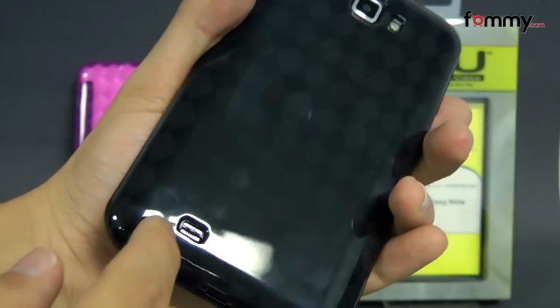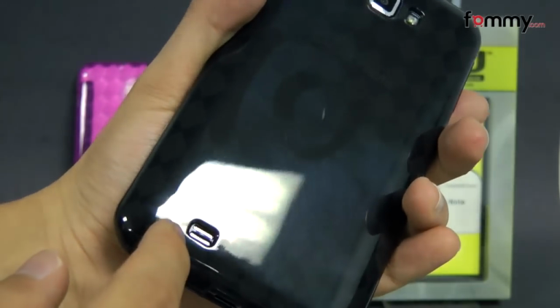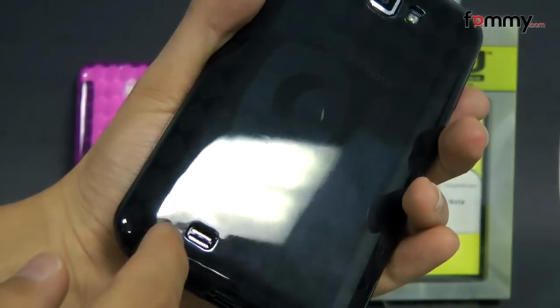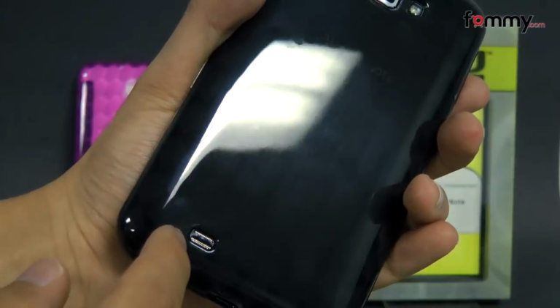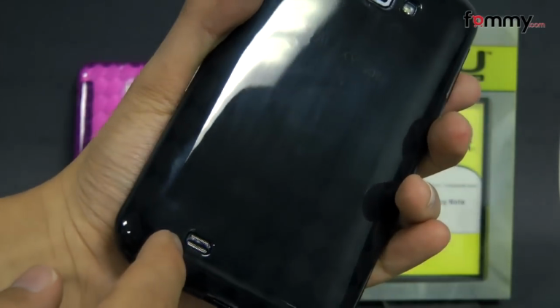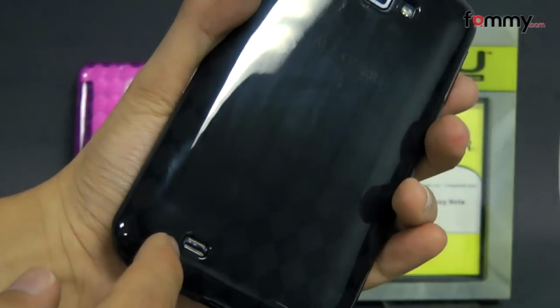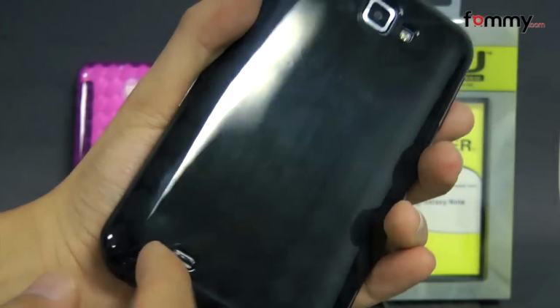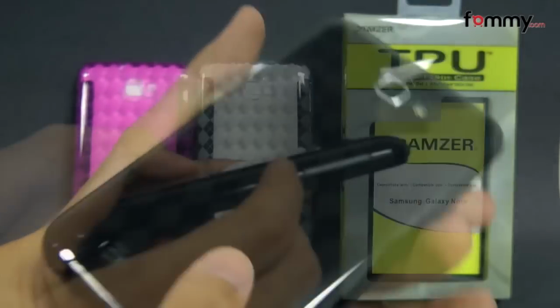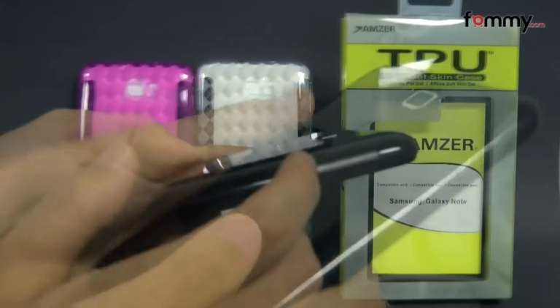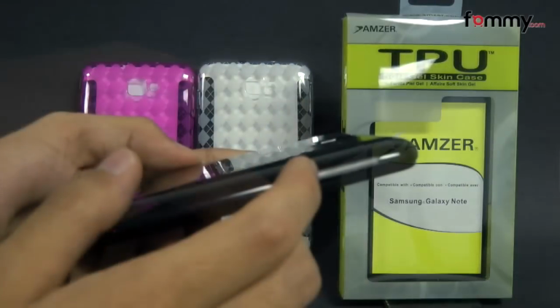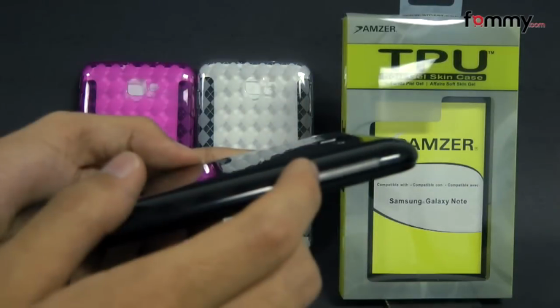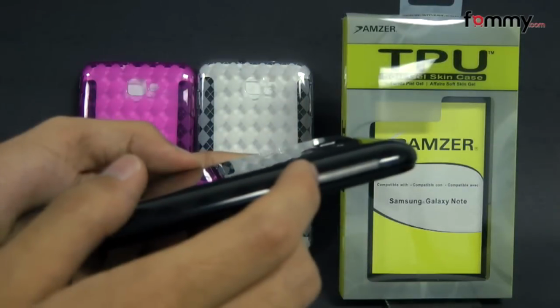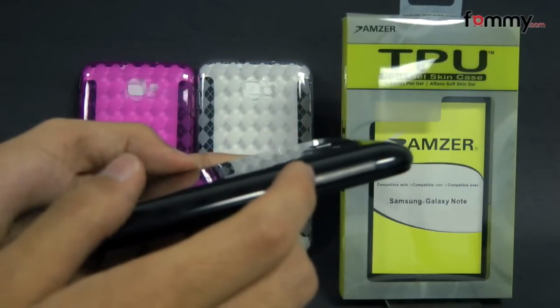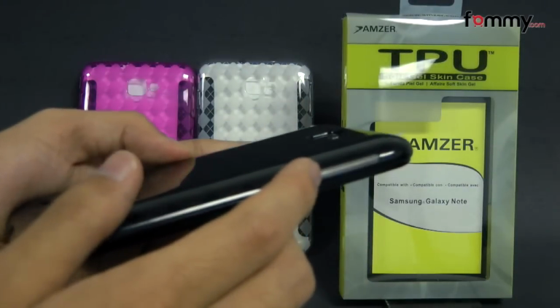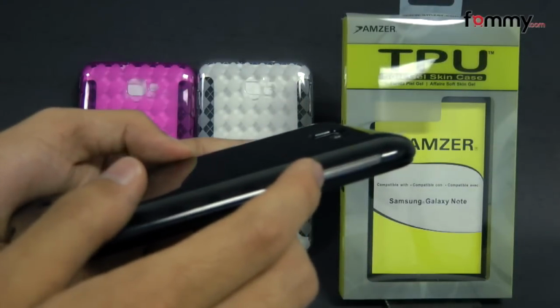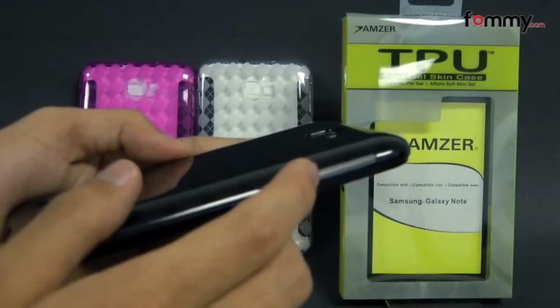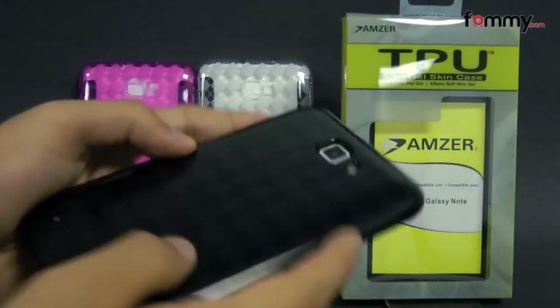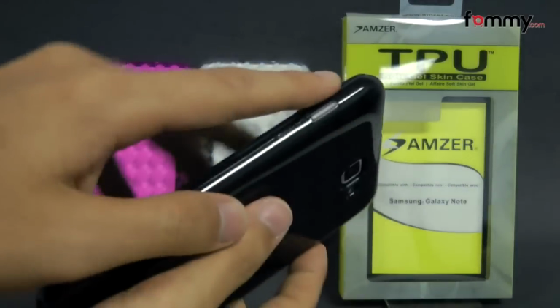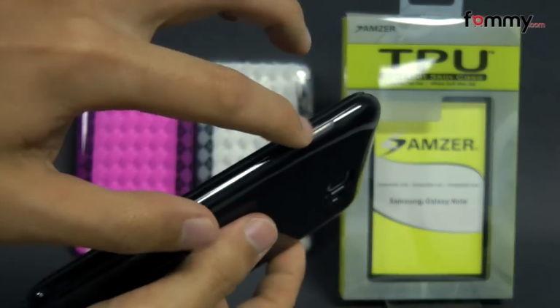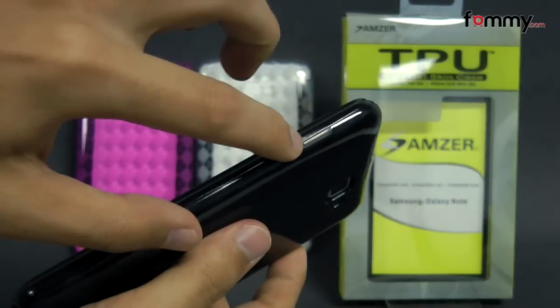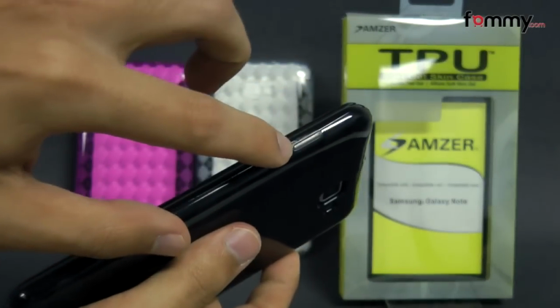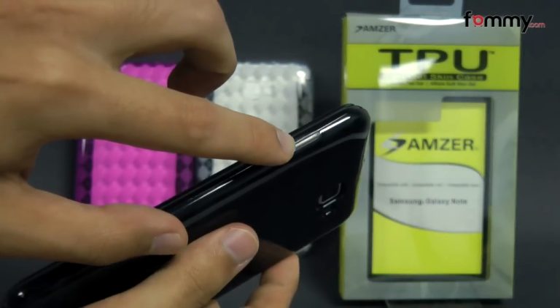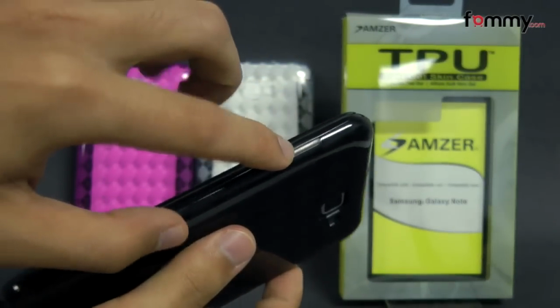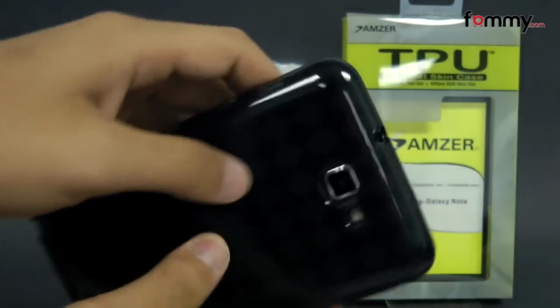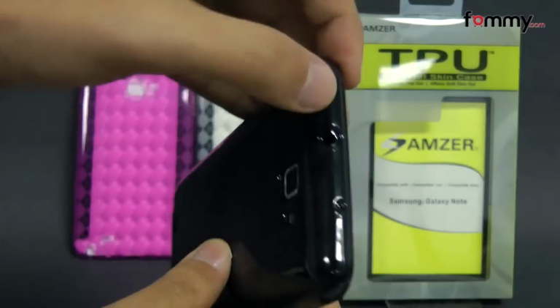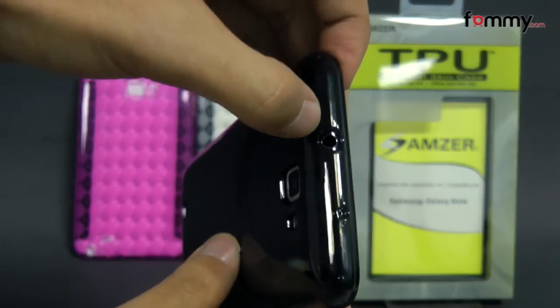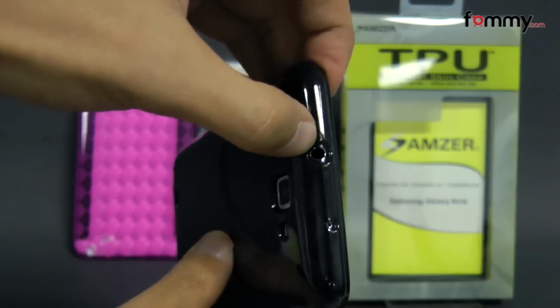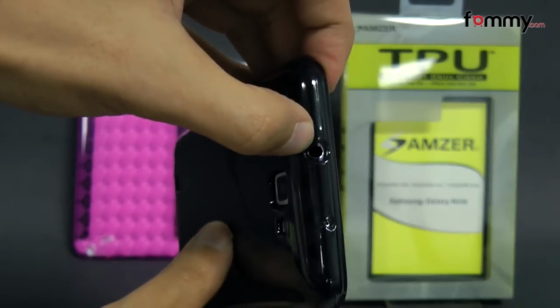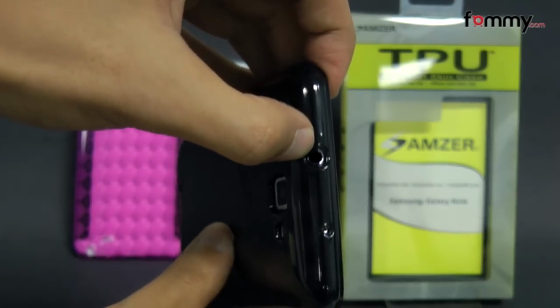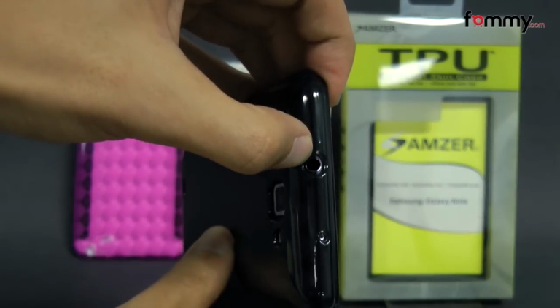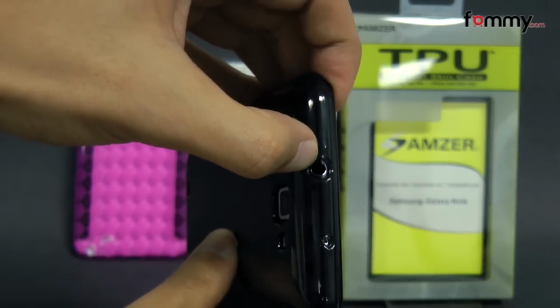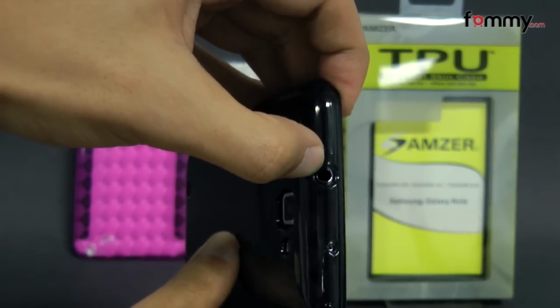There's also a cutout for your speaker on the back, and on the side they have a raised portion for your volume along with your power button, and a cutout for your headphone jack at the top.